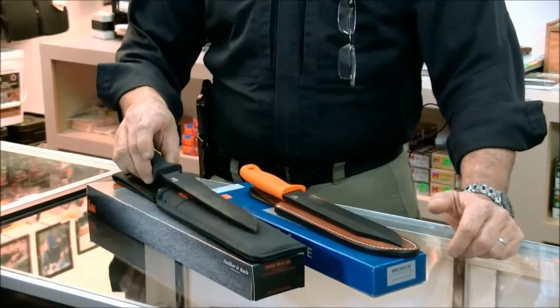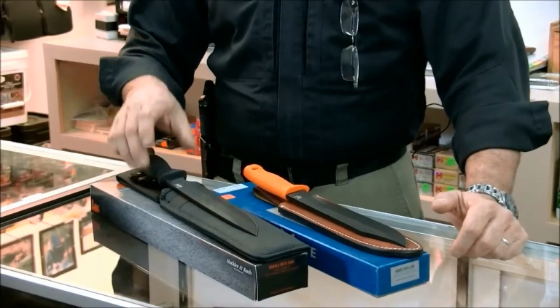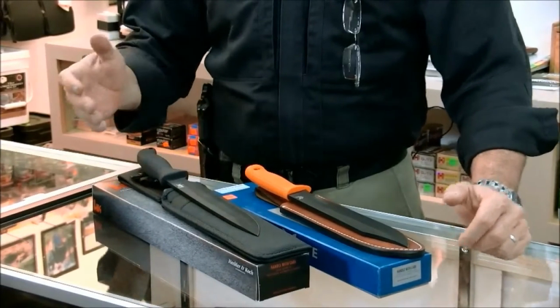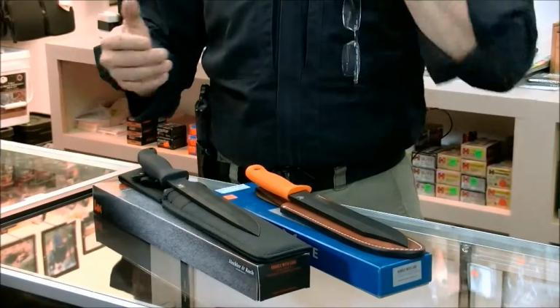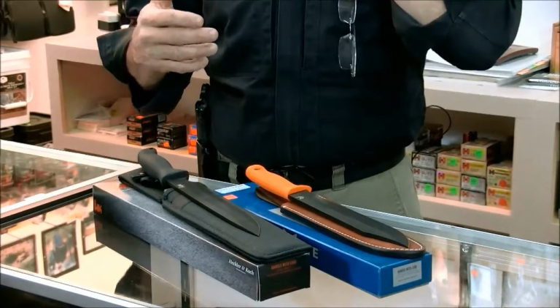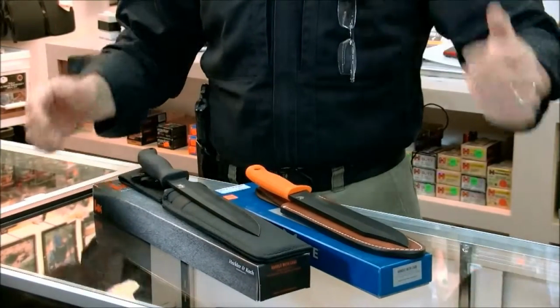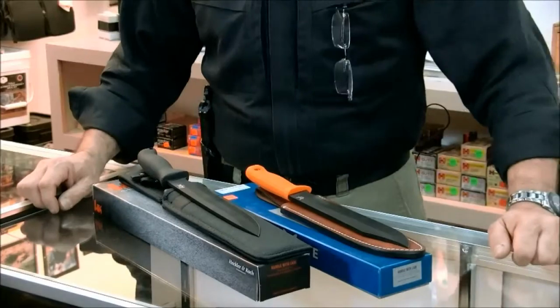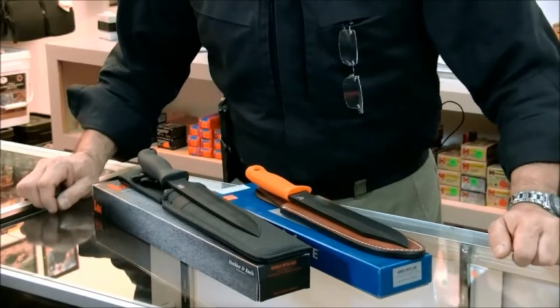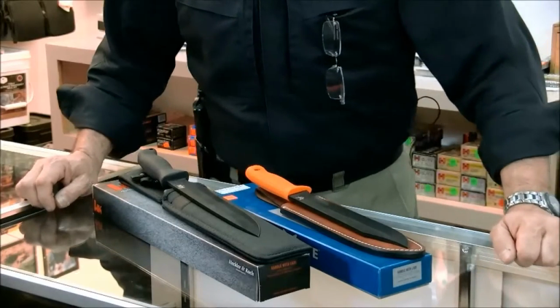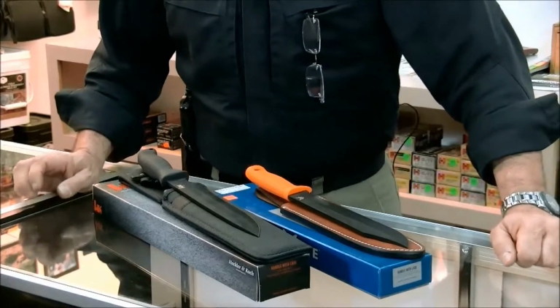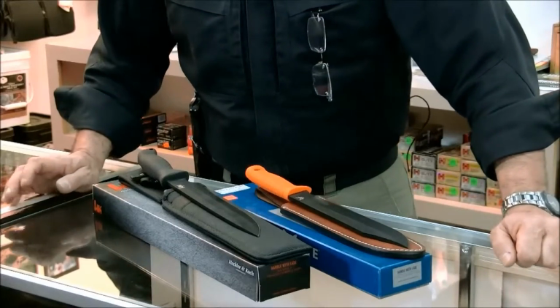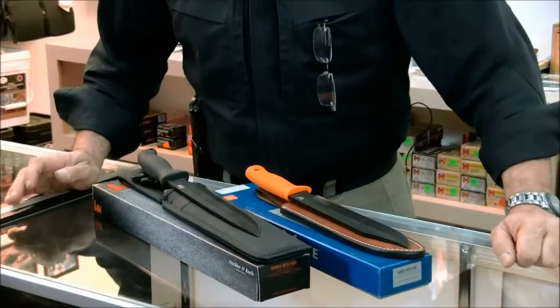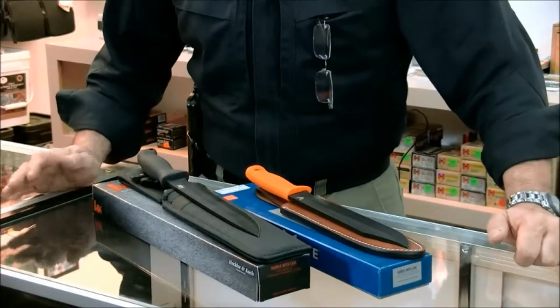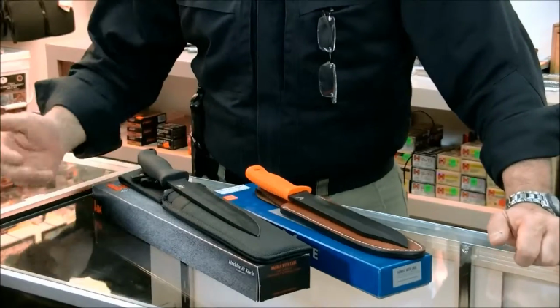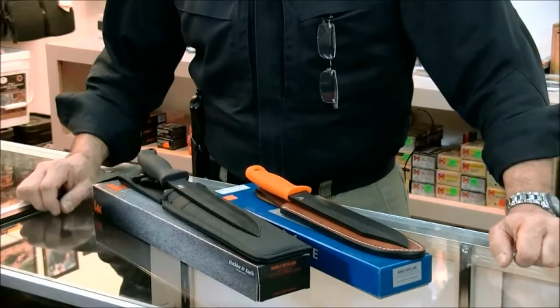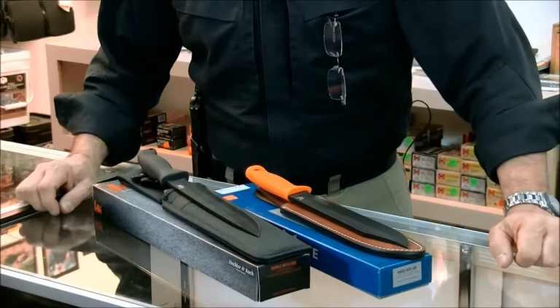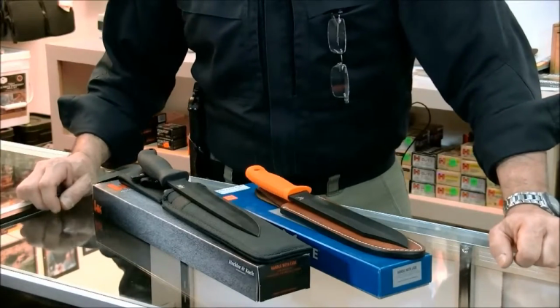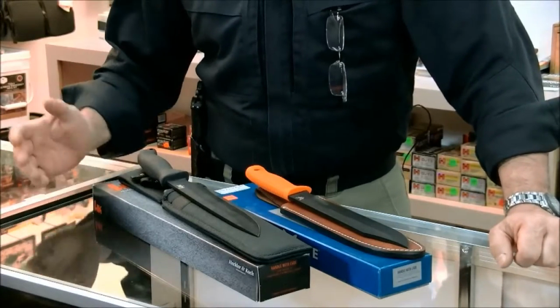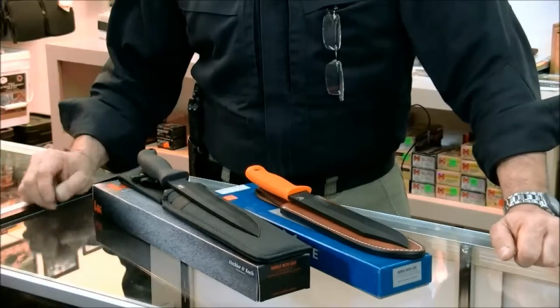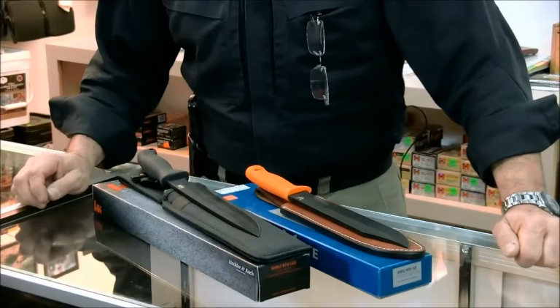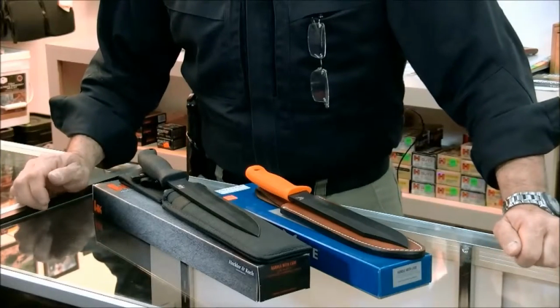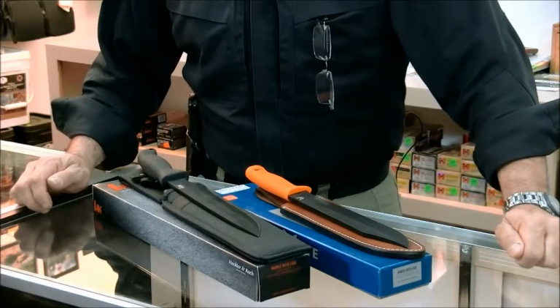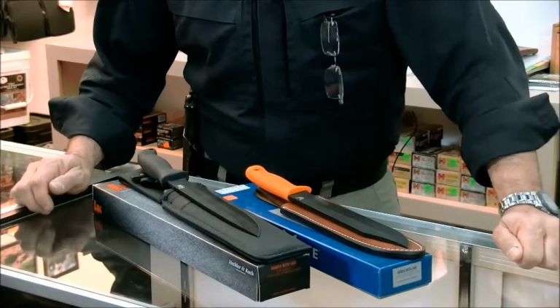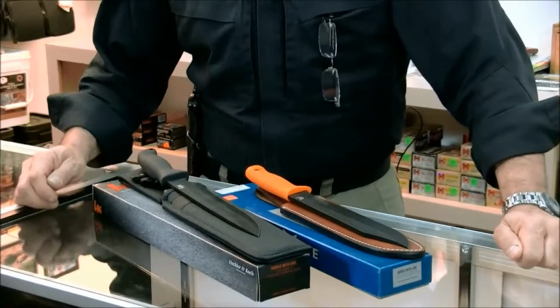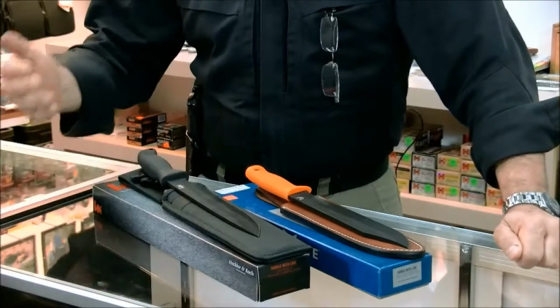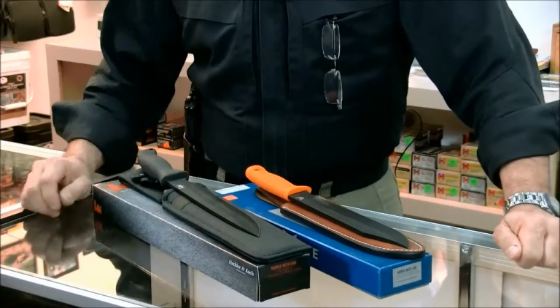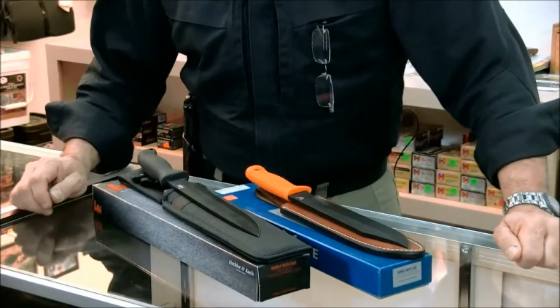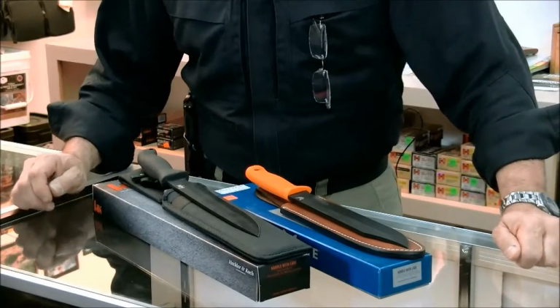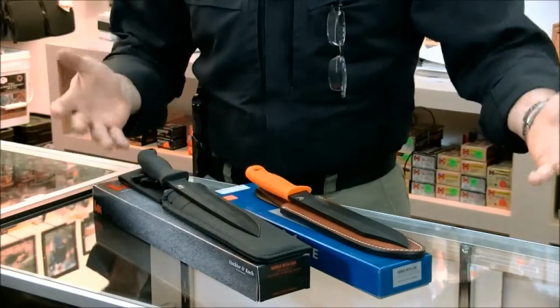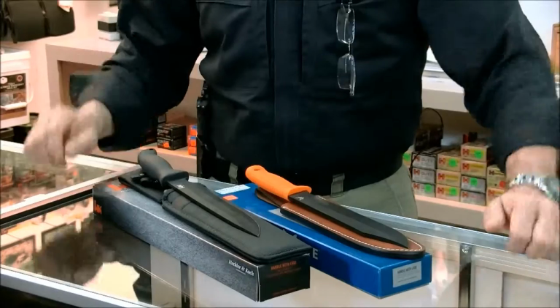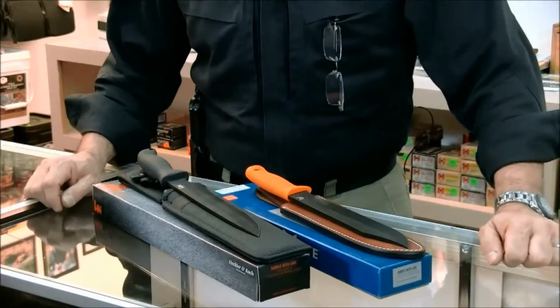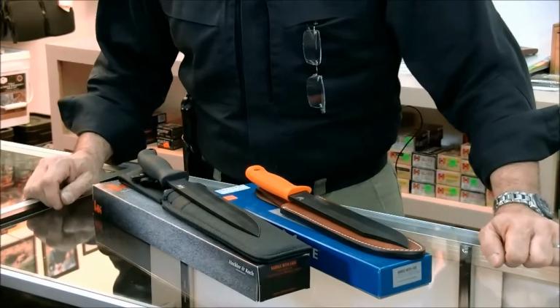I don't know if we had any influence in it, but I went to Benchmade at Shot Show one time and told them that we like to stab hogs instead of shooting them when we hunt them. And I would love to do it with a Benchmade, but they didn't make one that was big enough. At Shot Show 2015, we had them available to us.